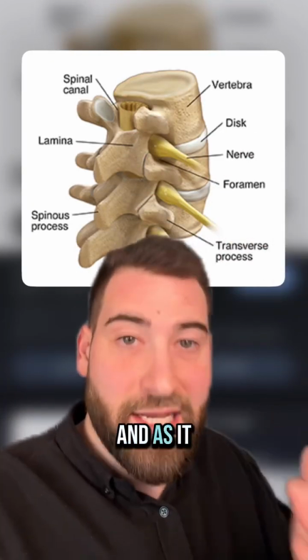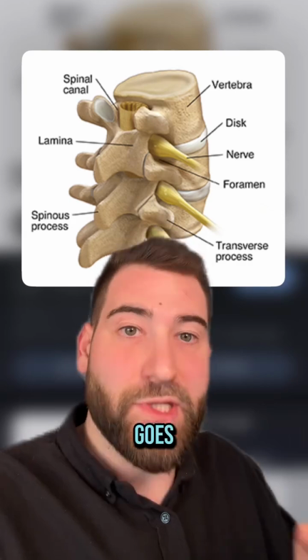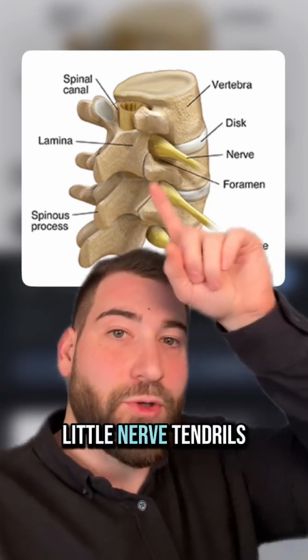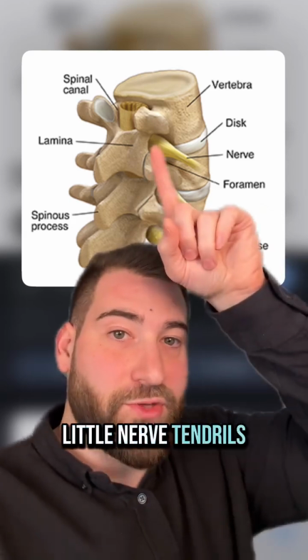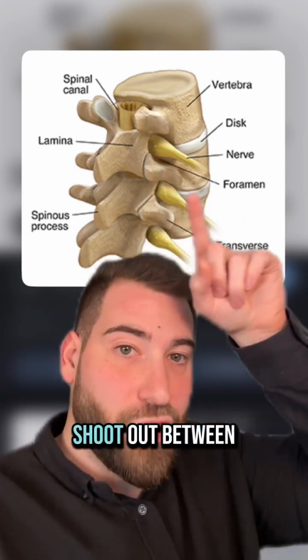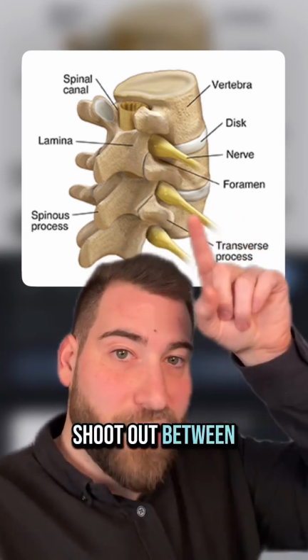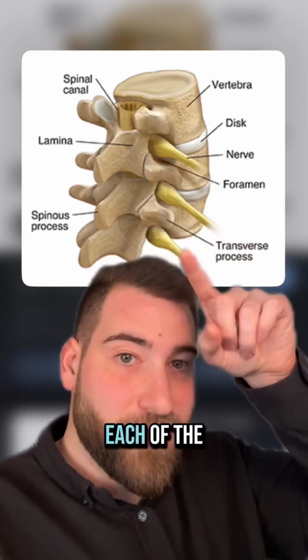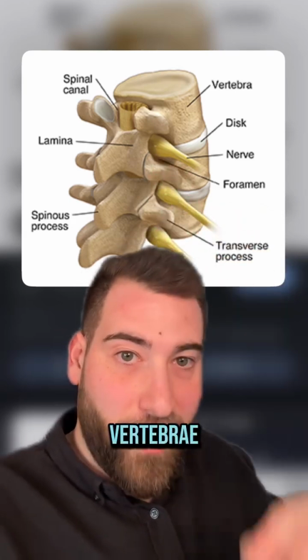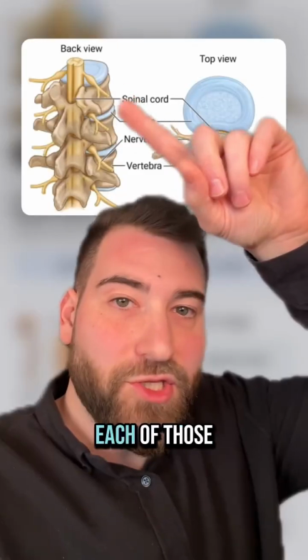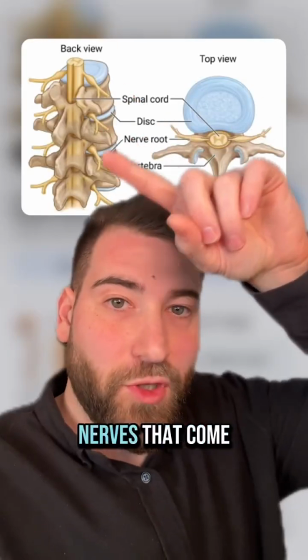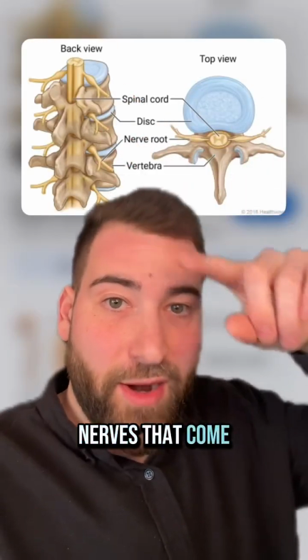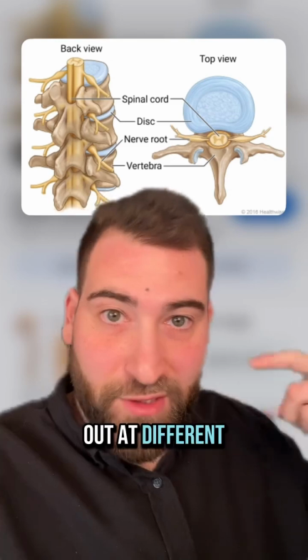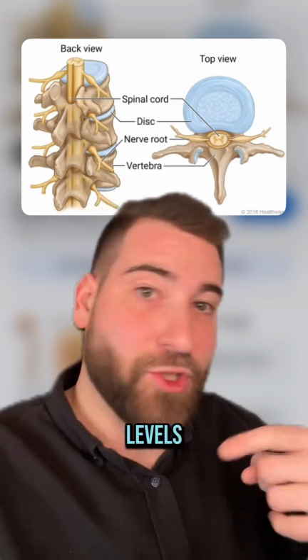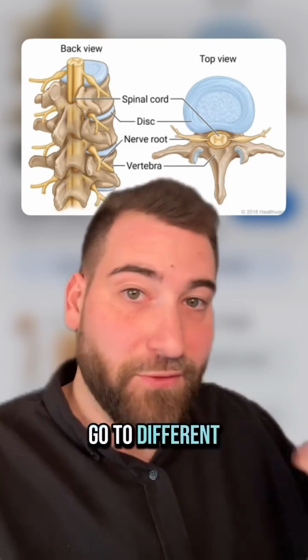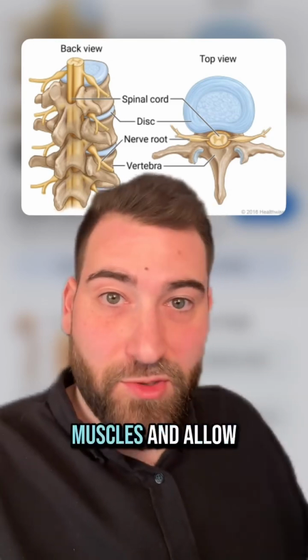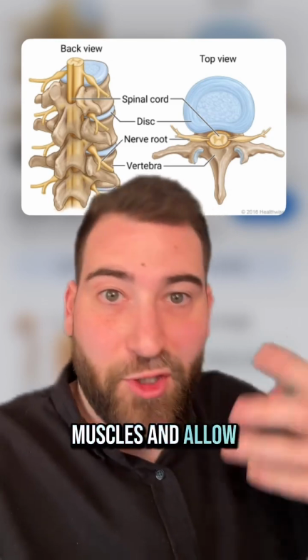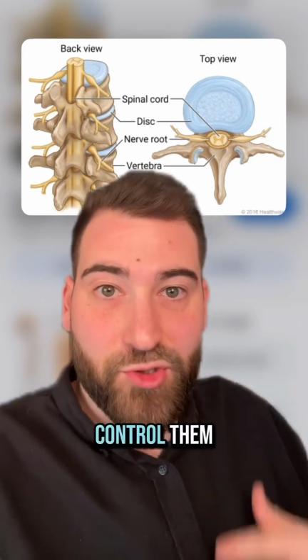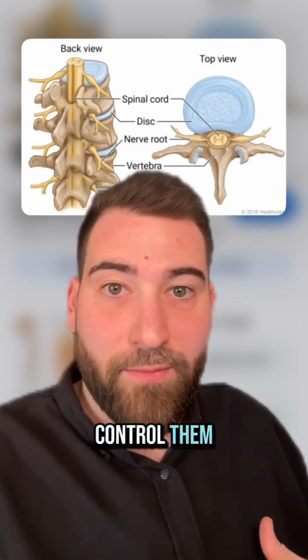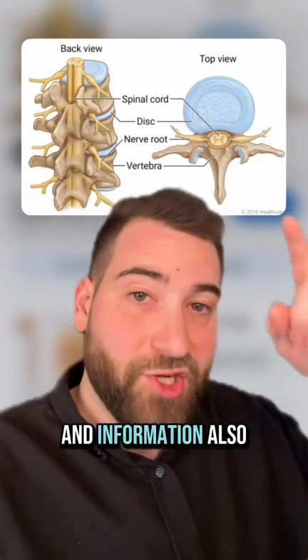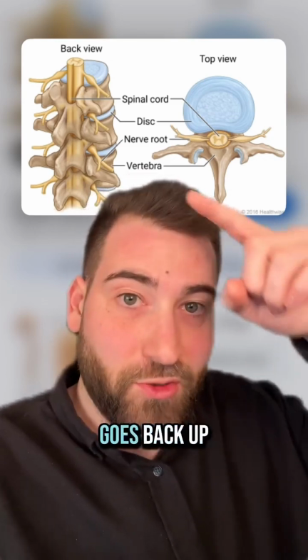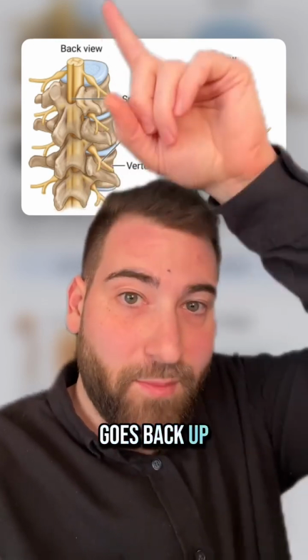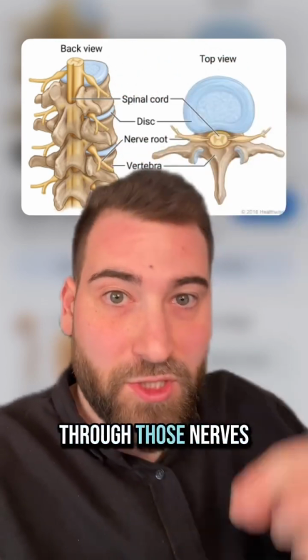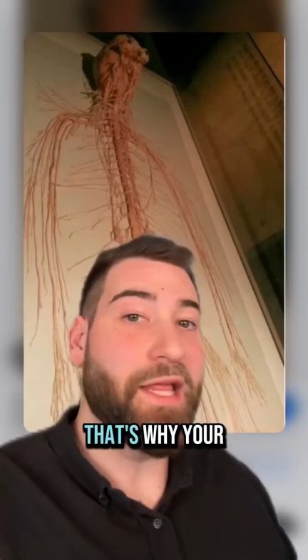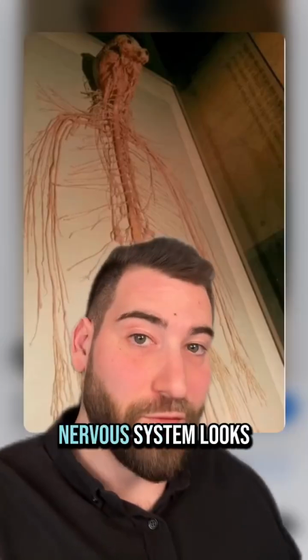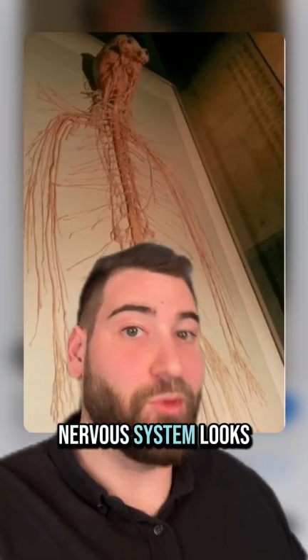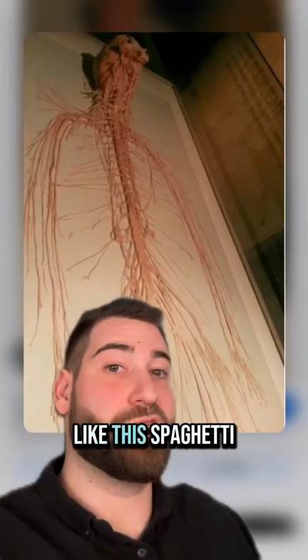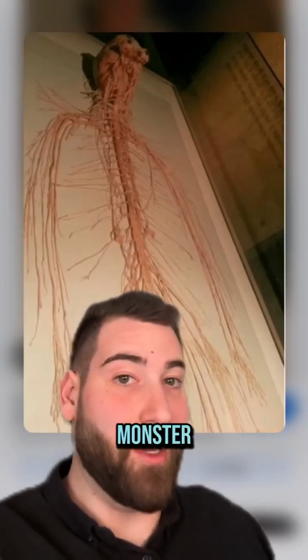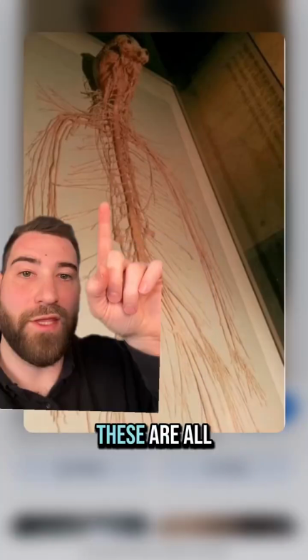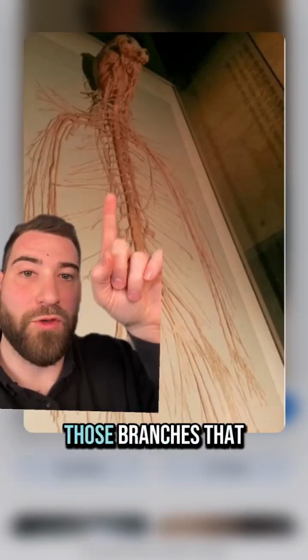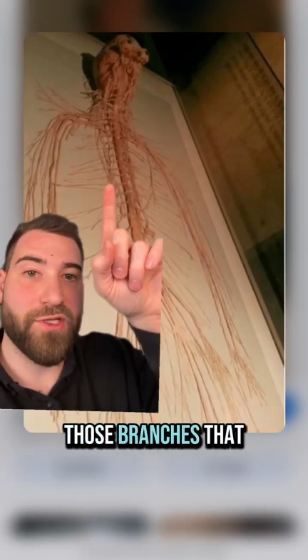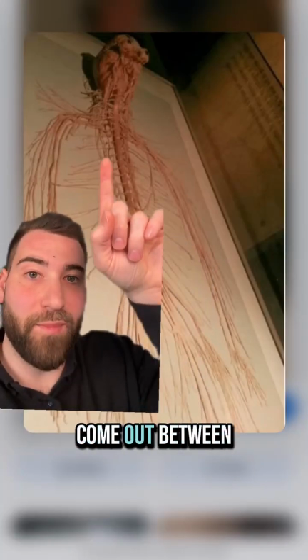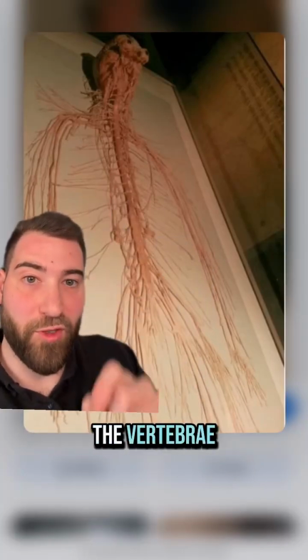And as it goes, little nerve tendrils shoot out between each of the vertebrae. Each of those nerves that come out at different levels go to different muscles and allow your brain to control them. Information also goes back up through those nerves. That's why your nervous system looks like this spaghetti monster — these are all those branches that come out between the vertebrae.